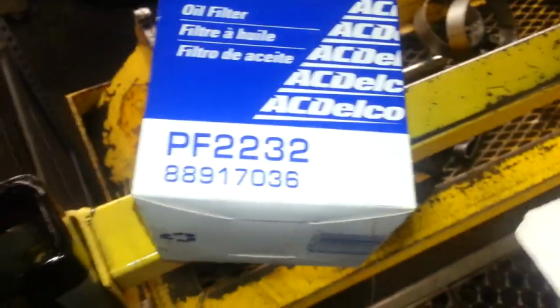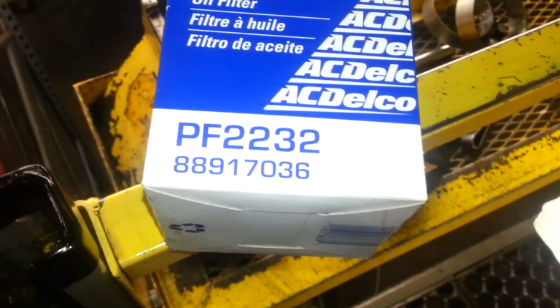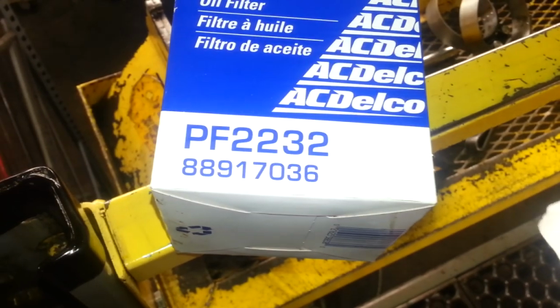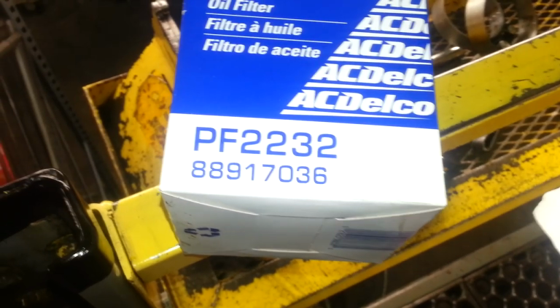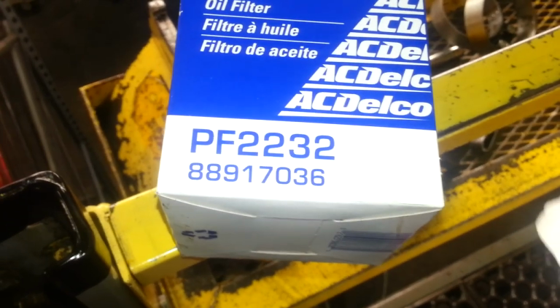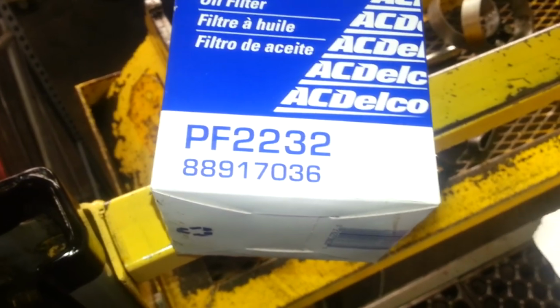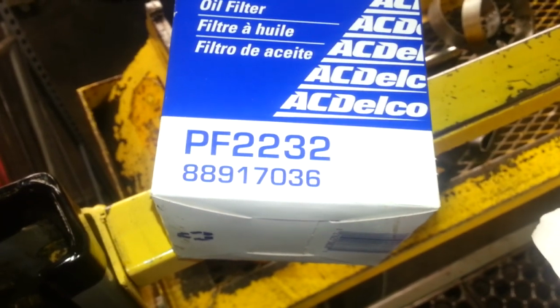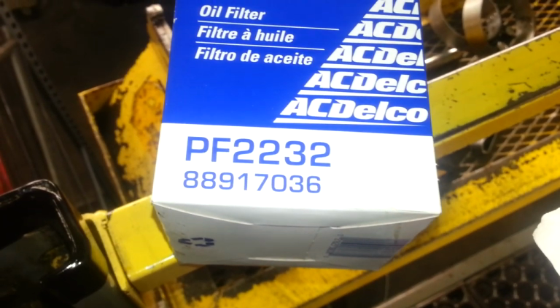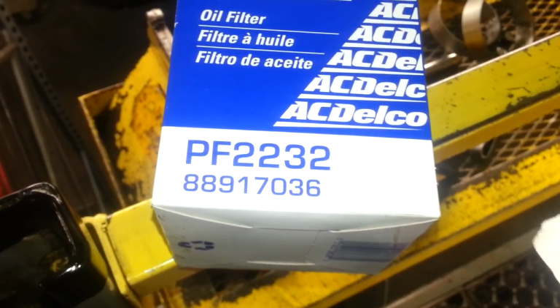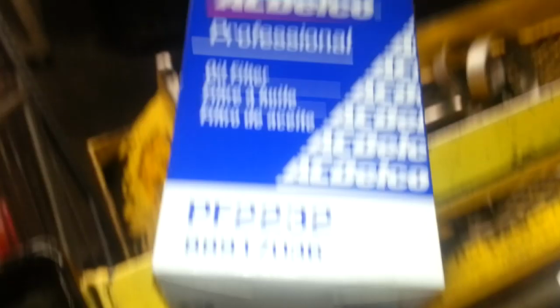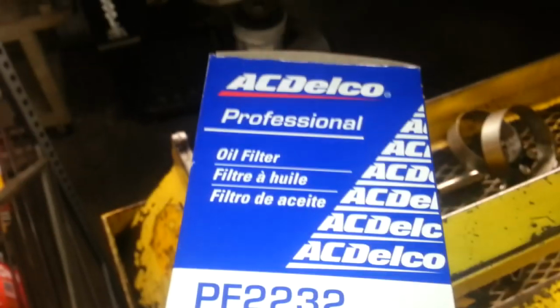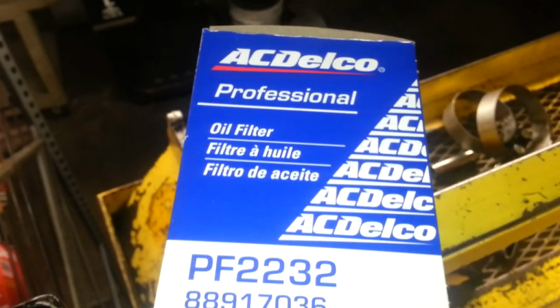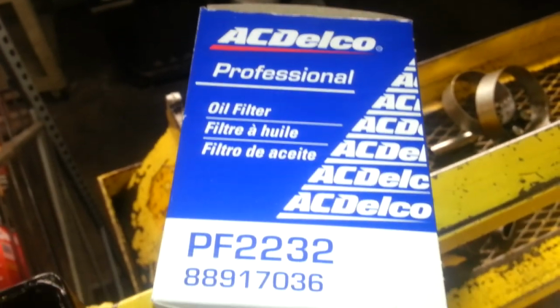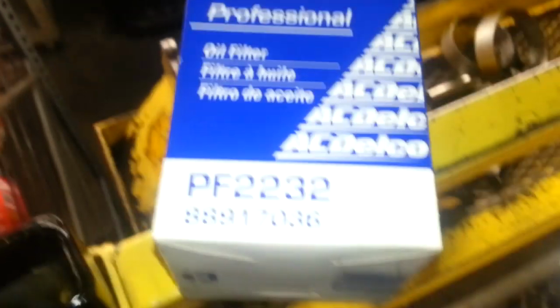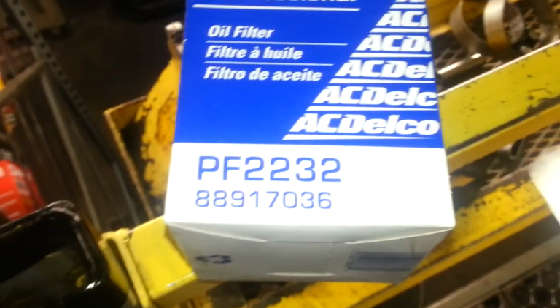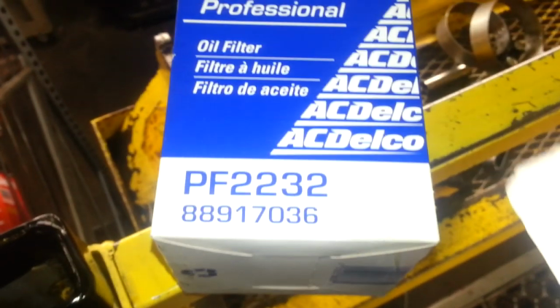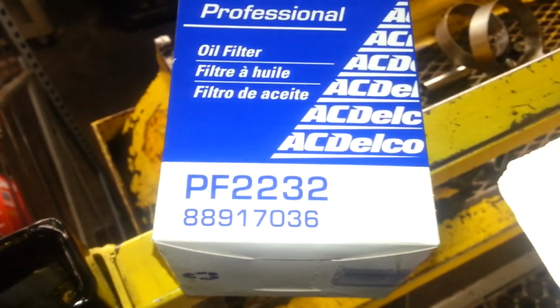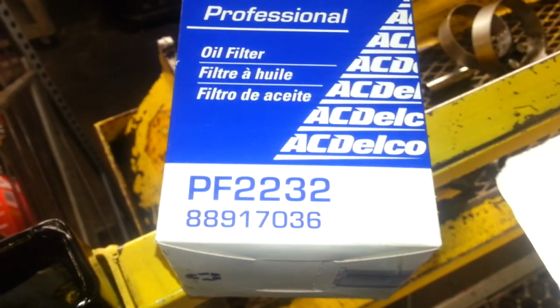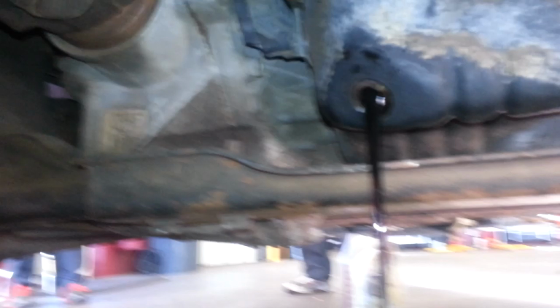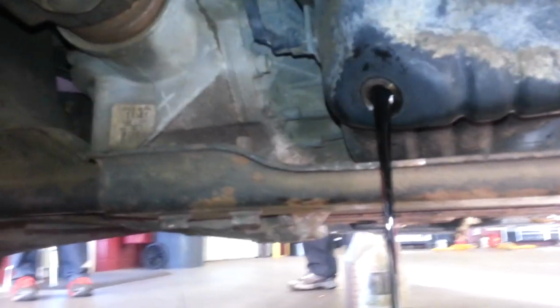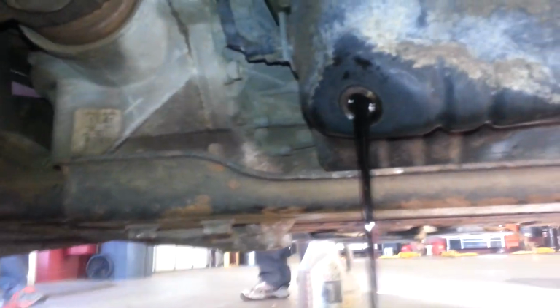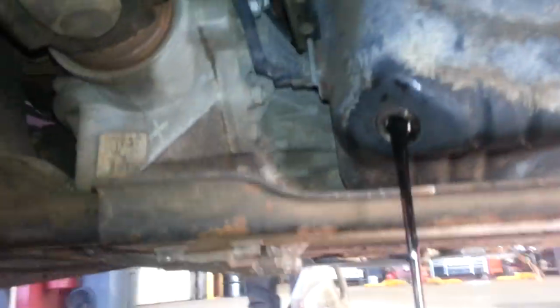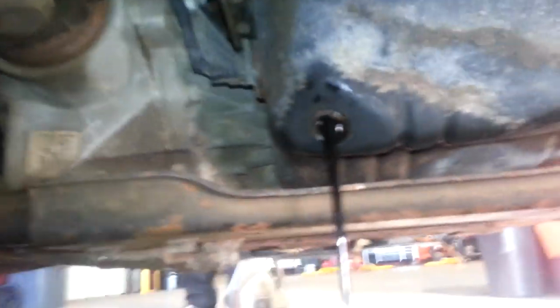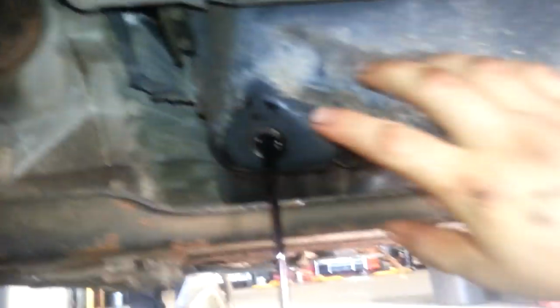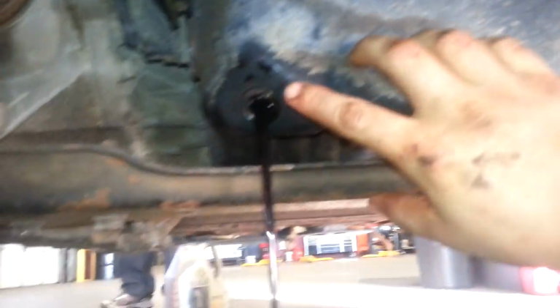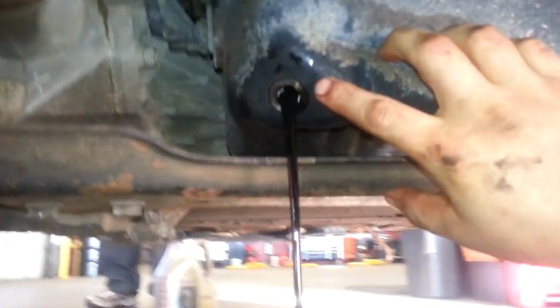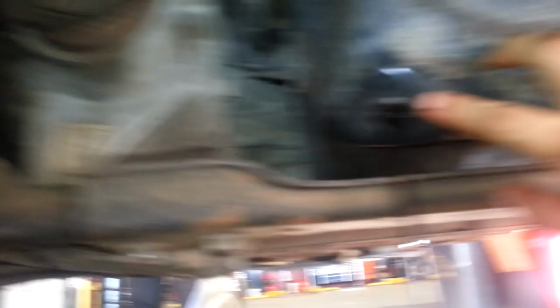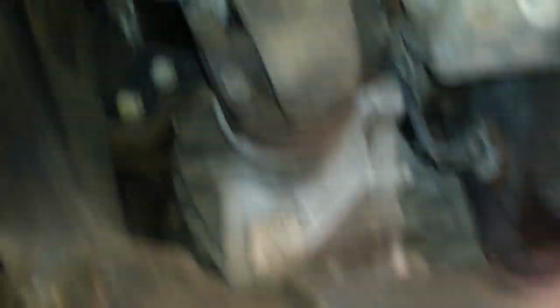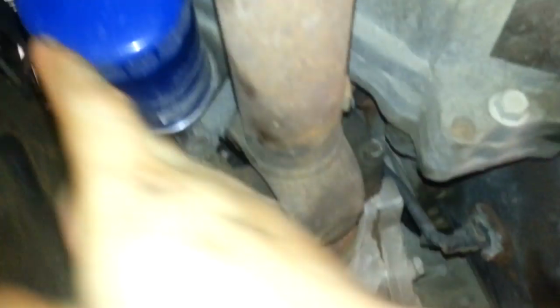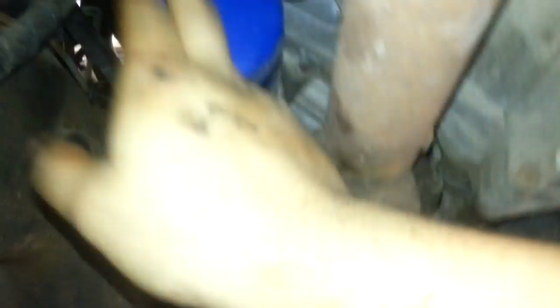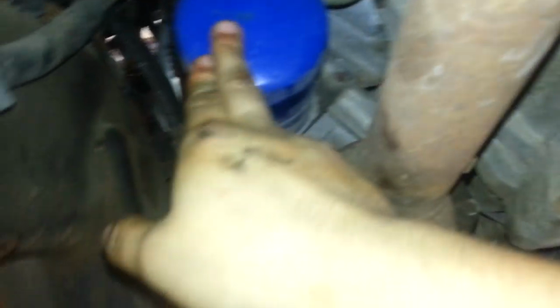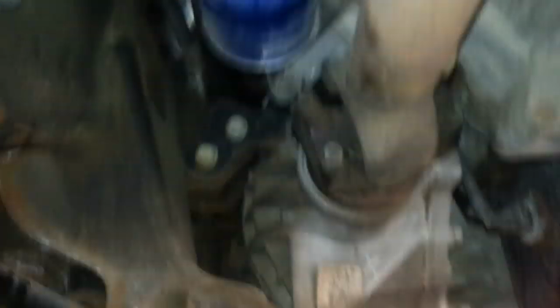Your oil filter is going to be a PF2232 for the AC Delco filter. Now that we're sitting here draining down enough, we're going to try to remove this filter.